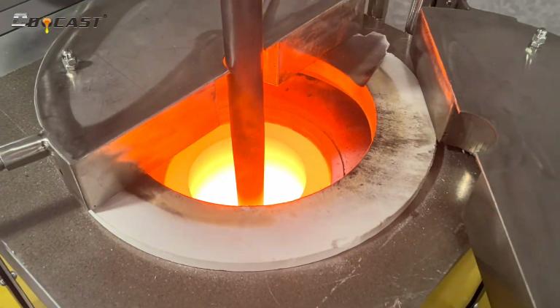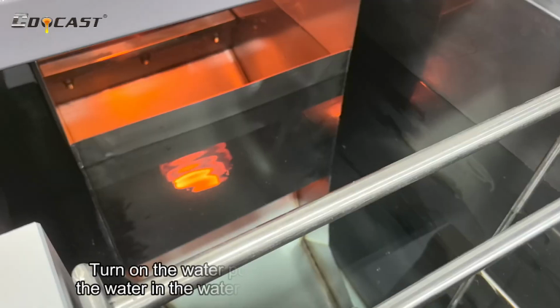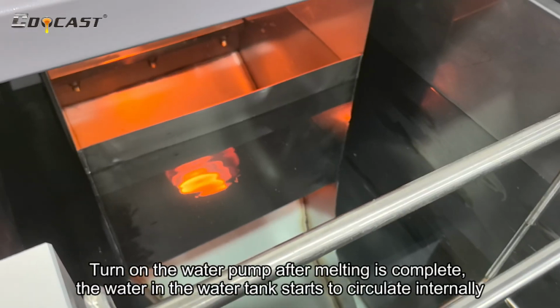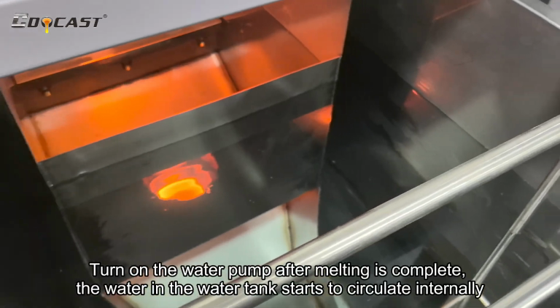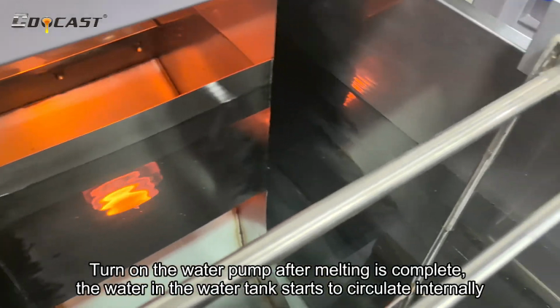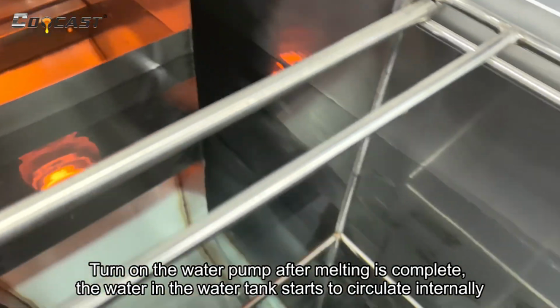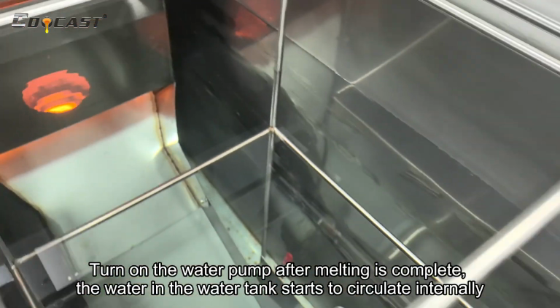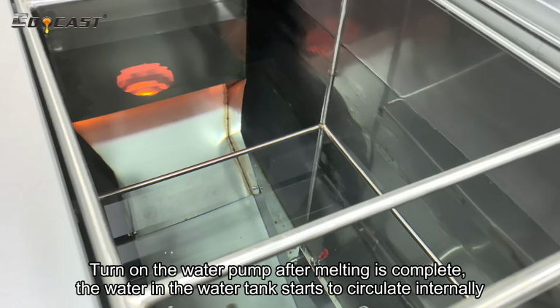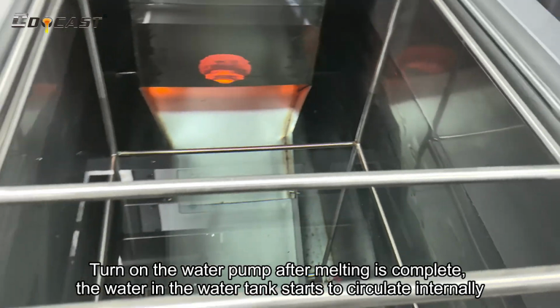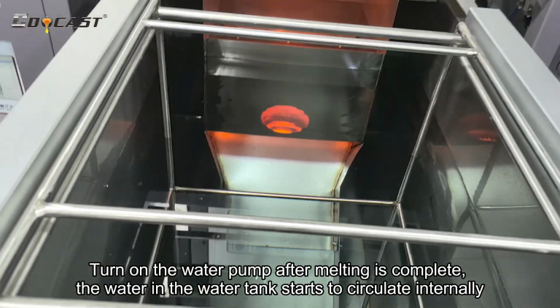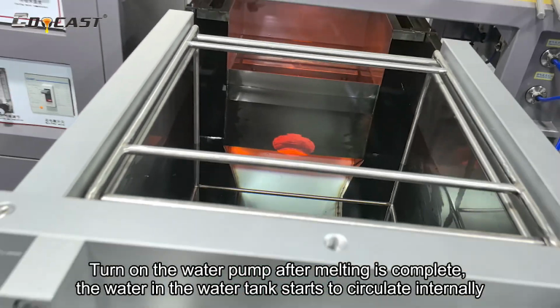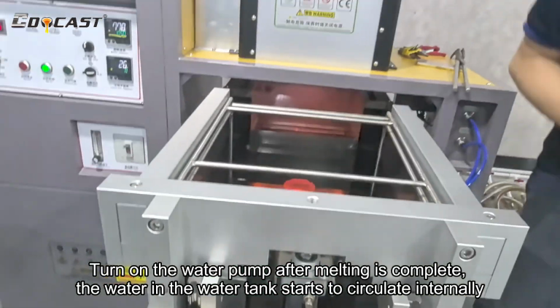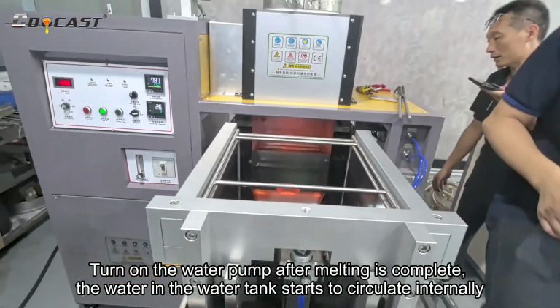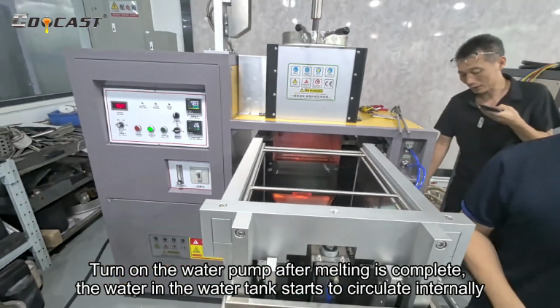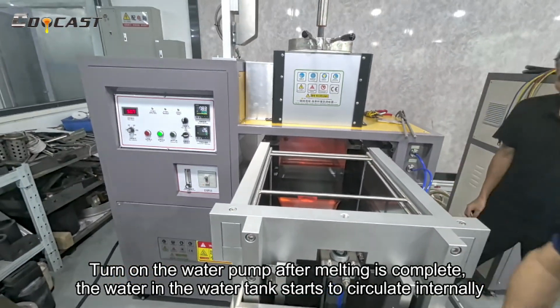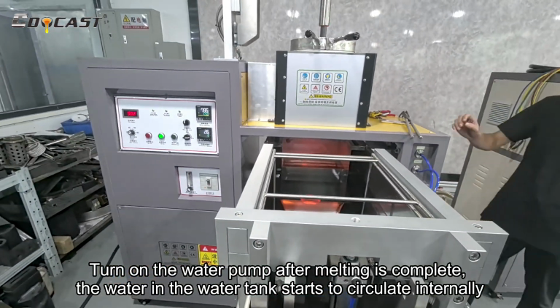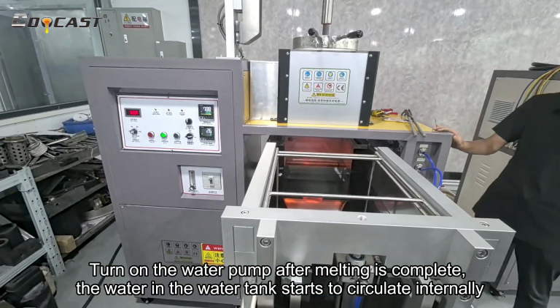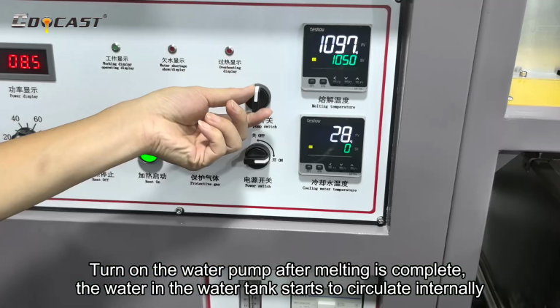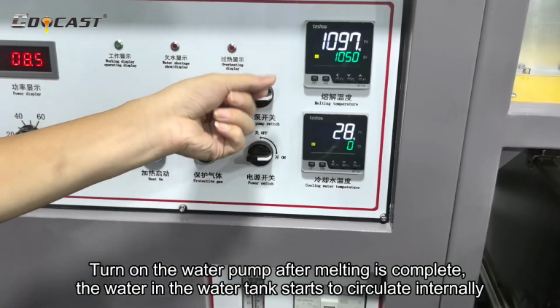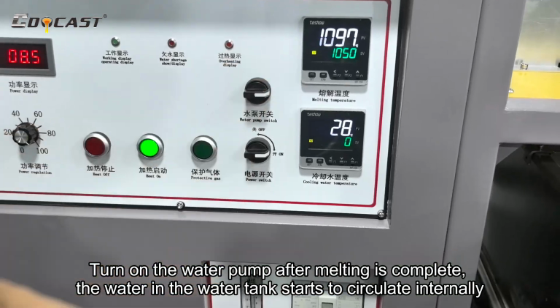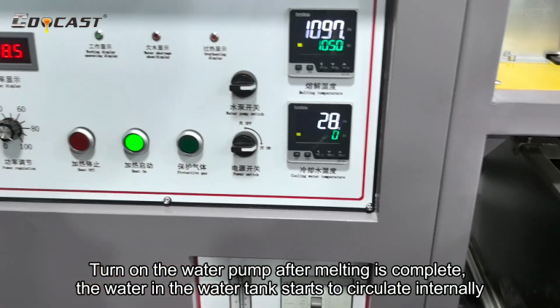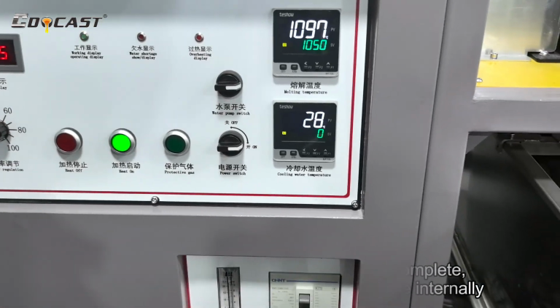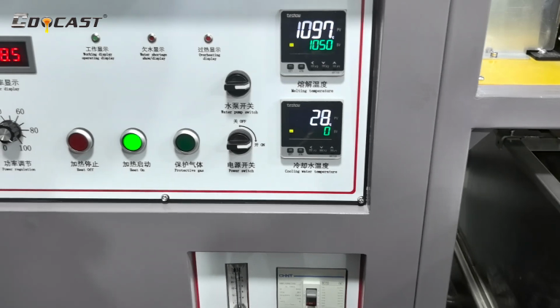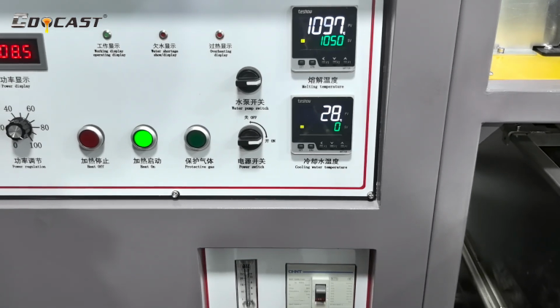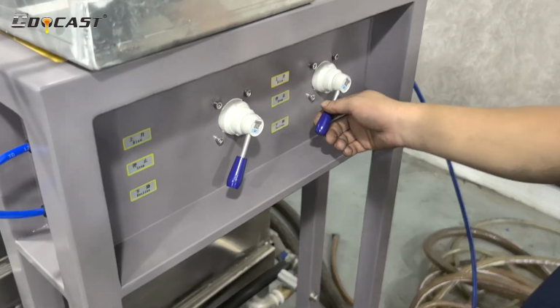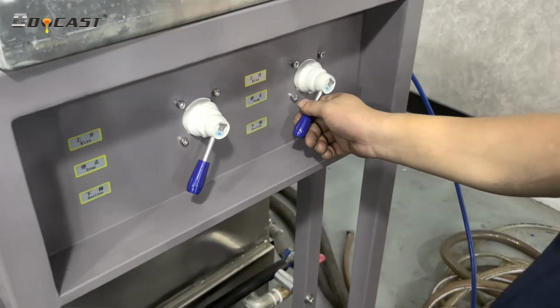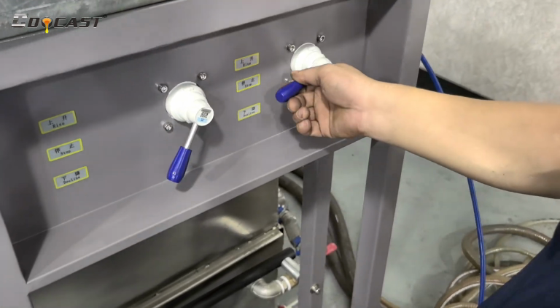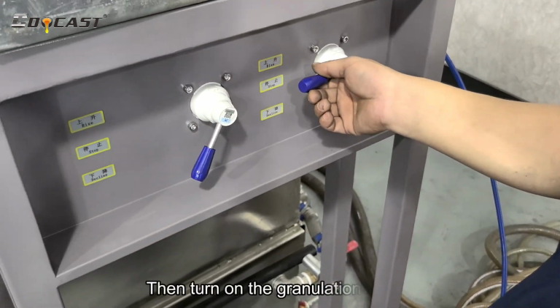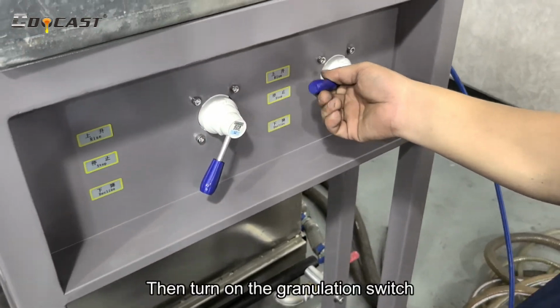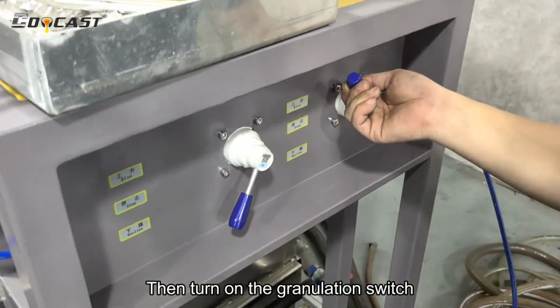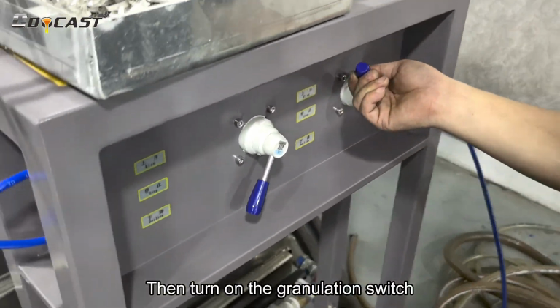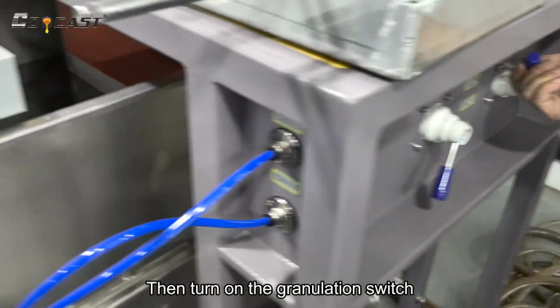Turn on the water pump after melting is complete. The water in the water tank starts to circulate internally. Then turn on the granulation switch.